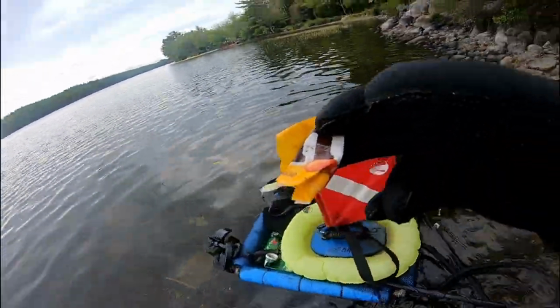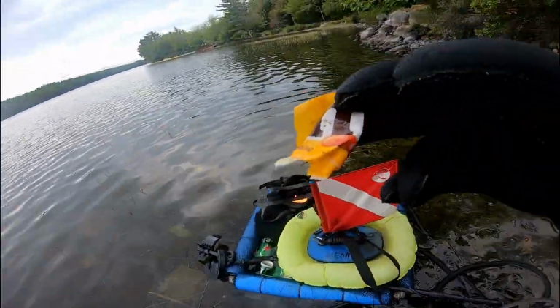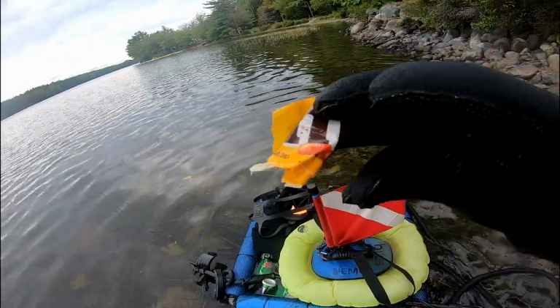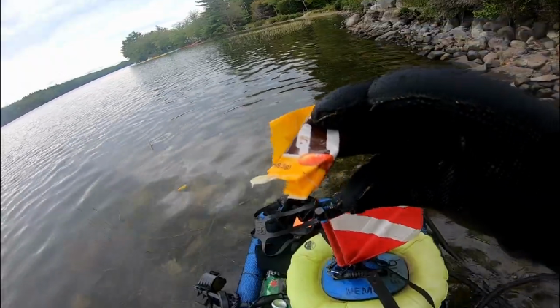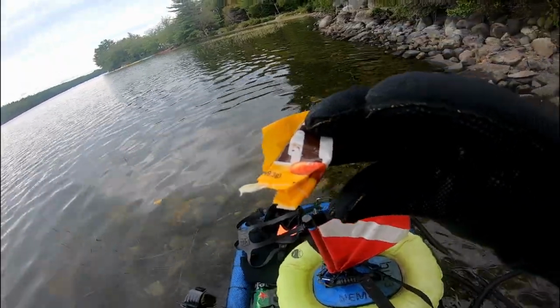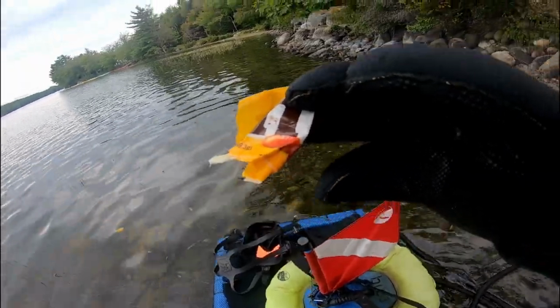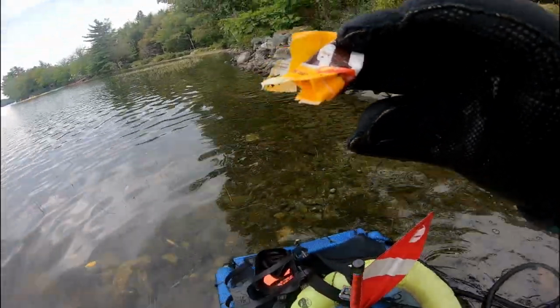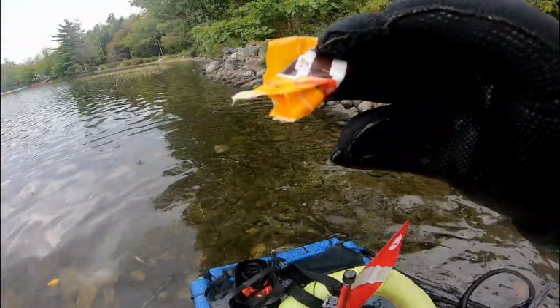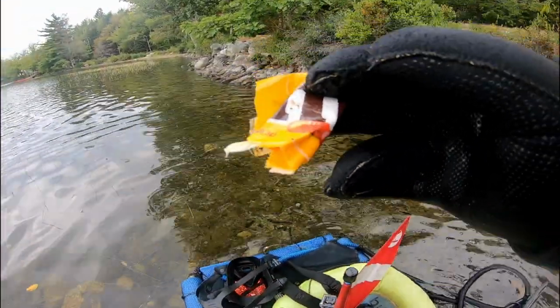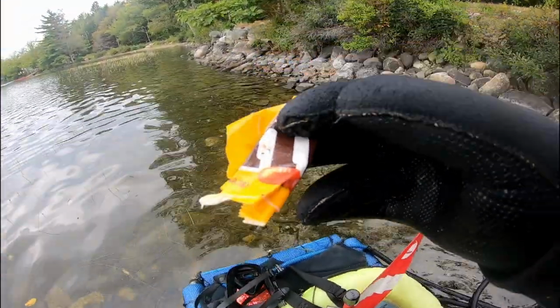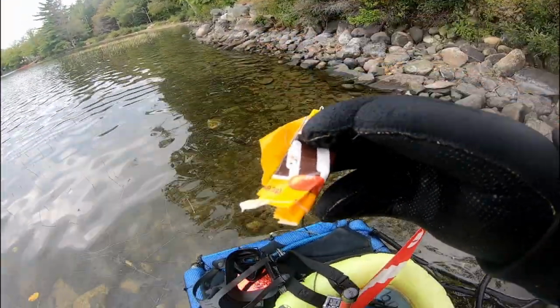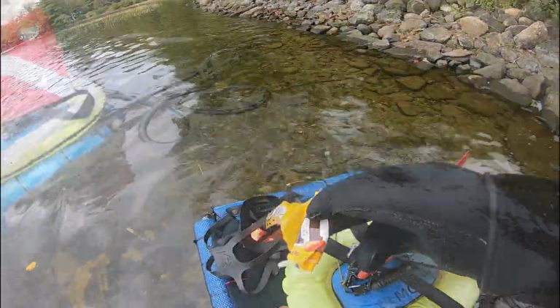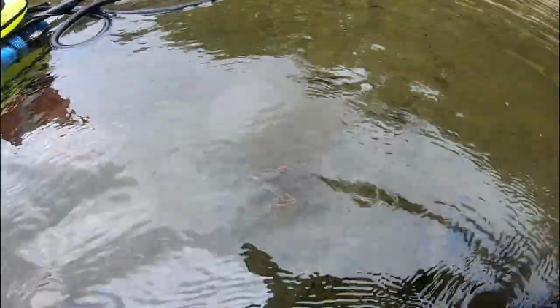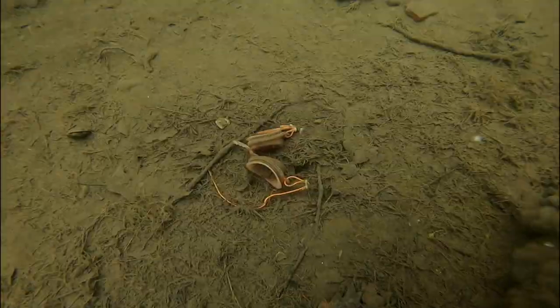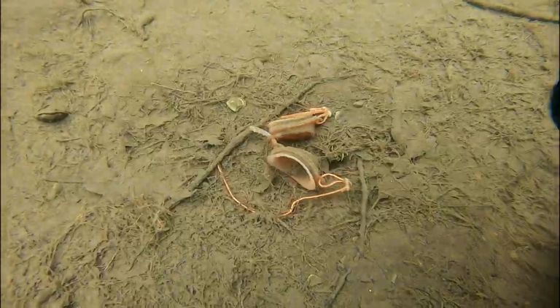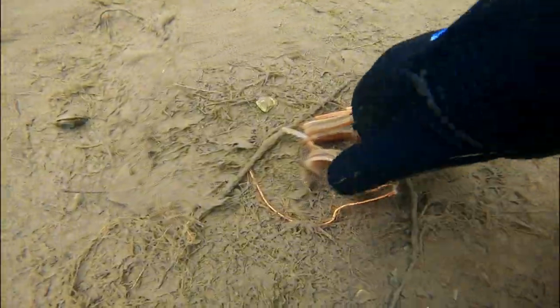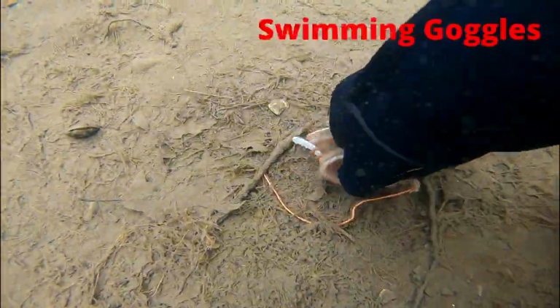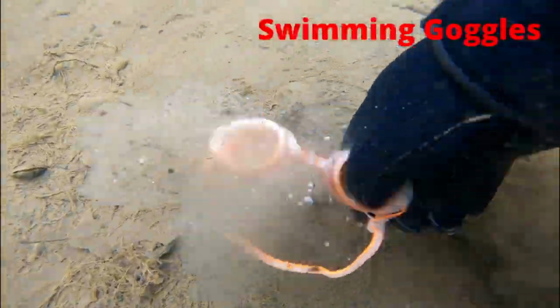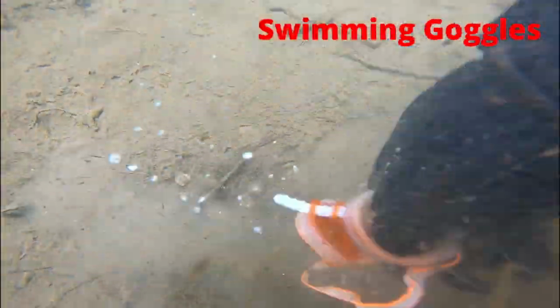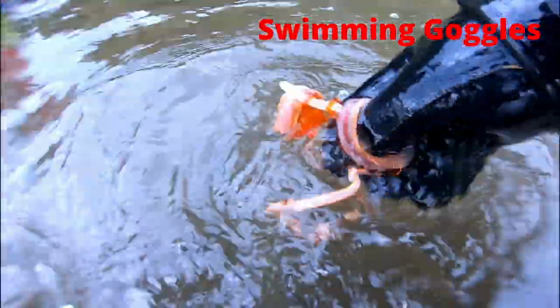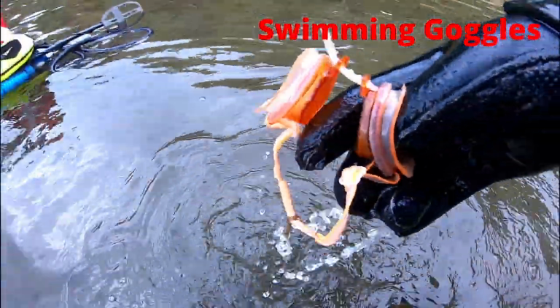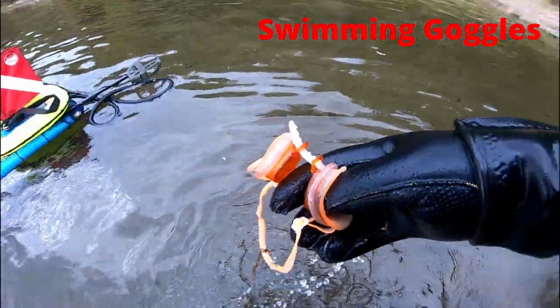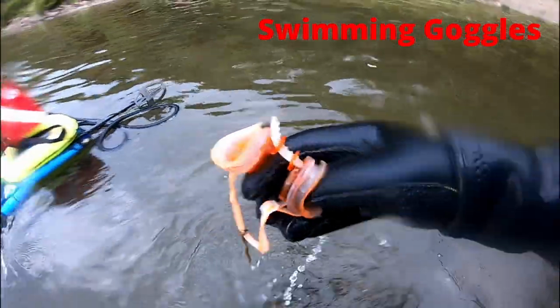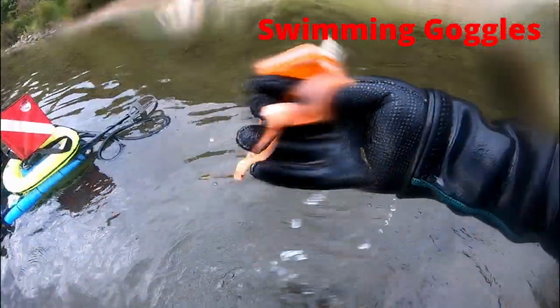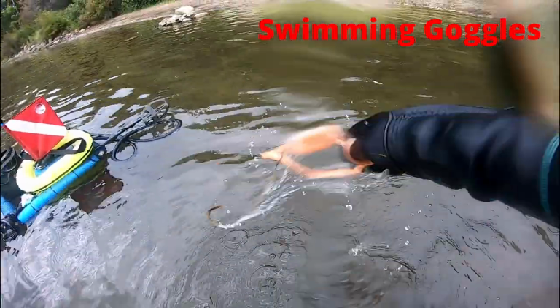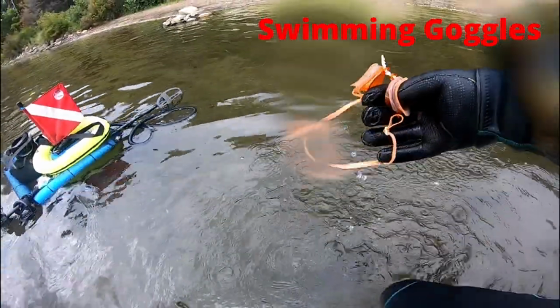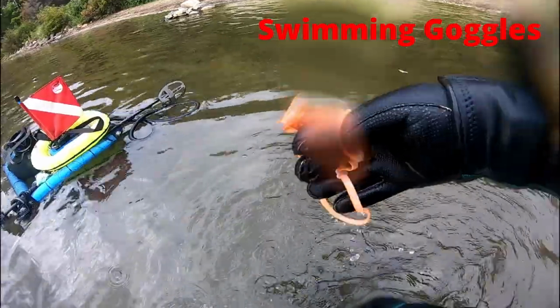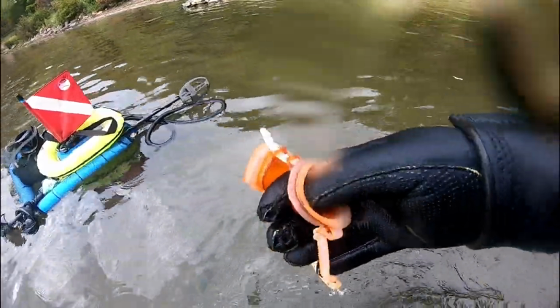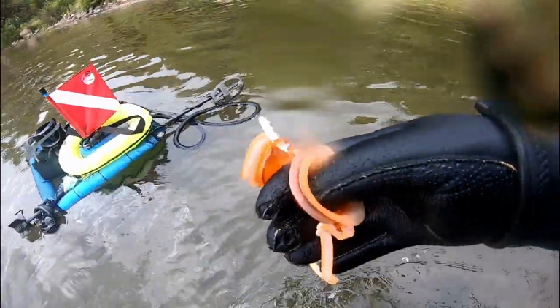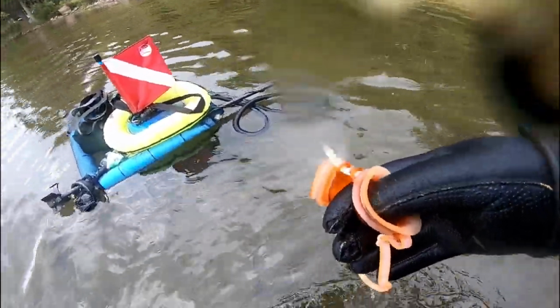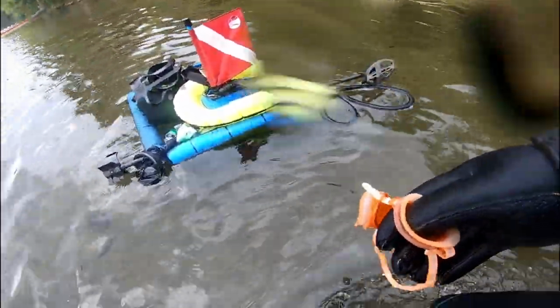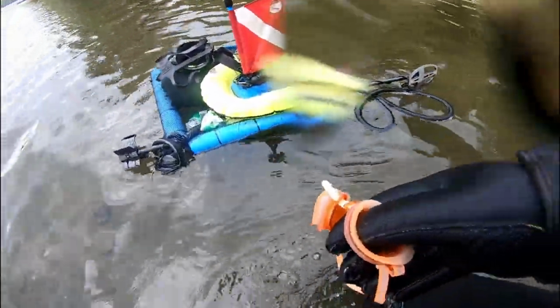M&Ms are awesome and cool. People that litter are not. Here's my first good find — swimming goggles. I'll end up cleaning these up and giving them to some kid that could use them.